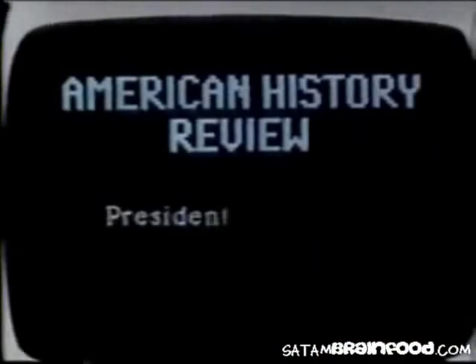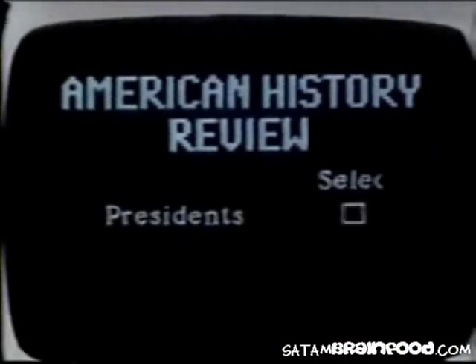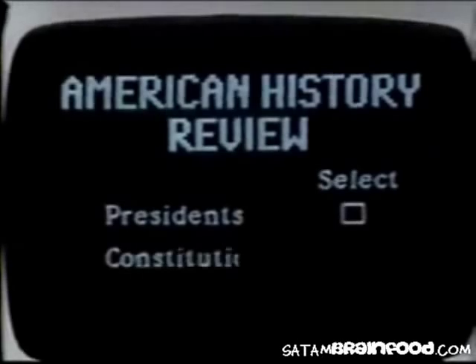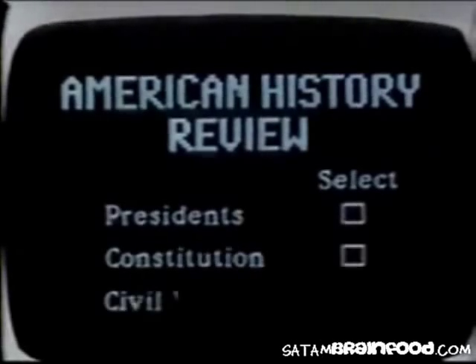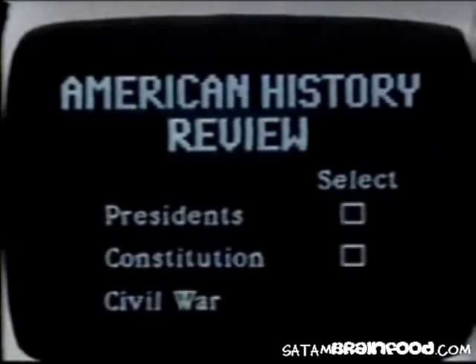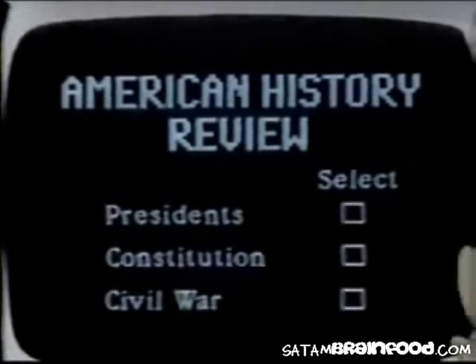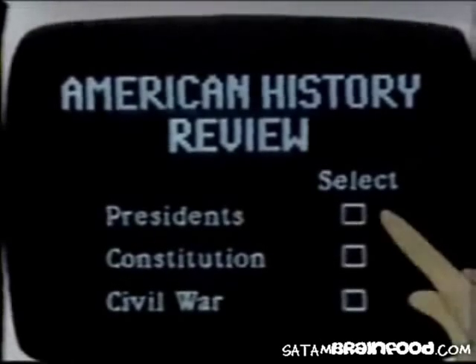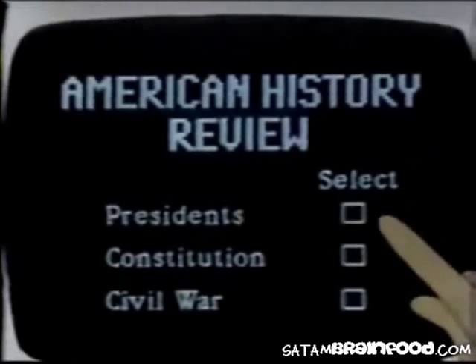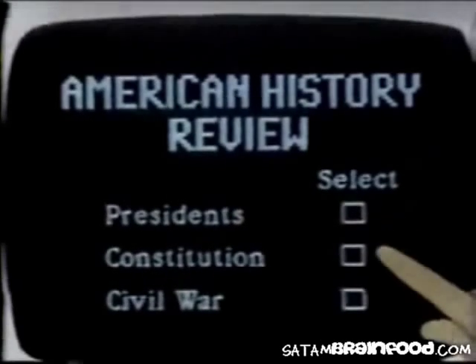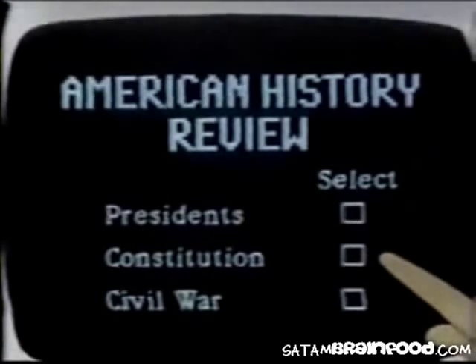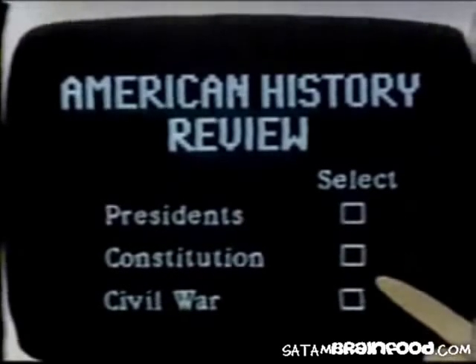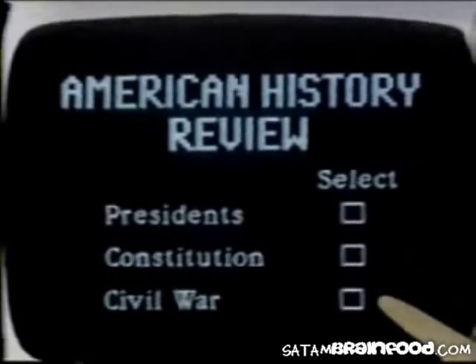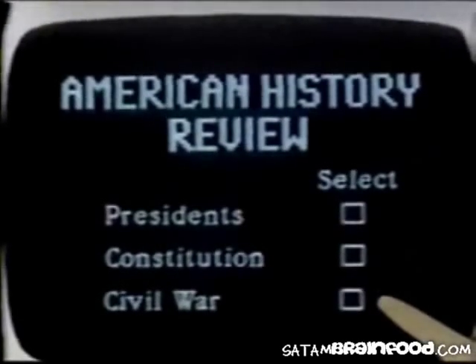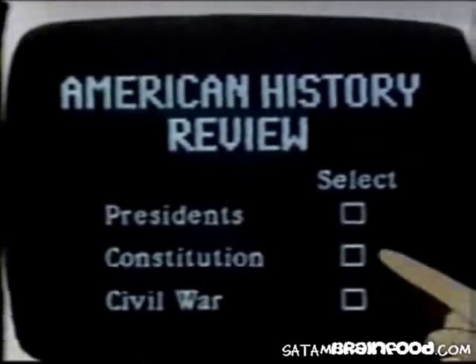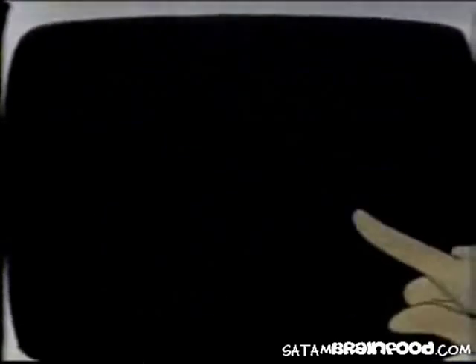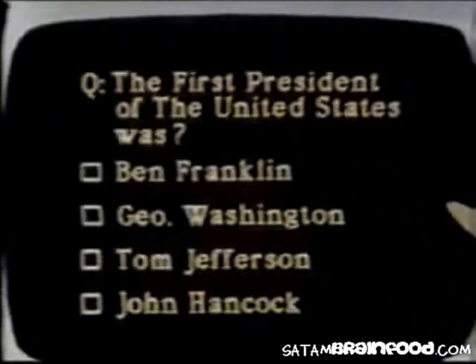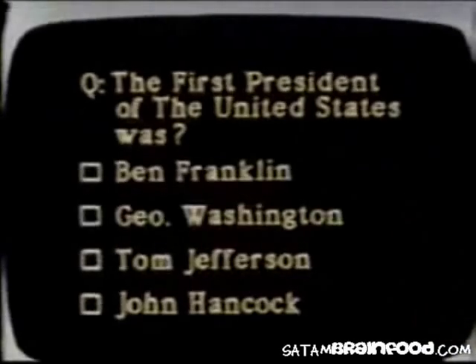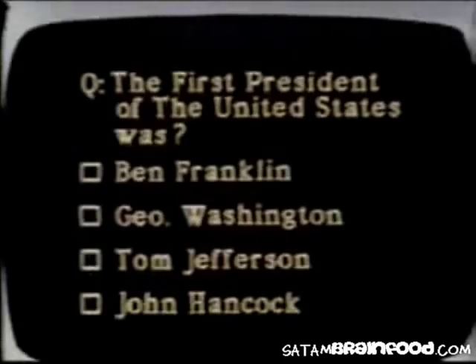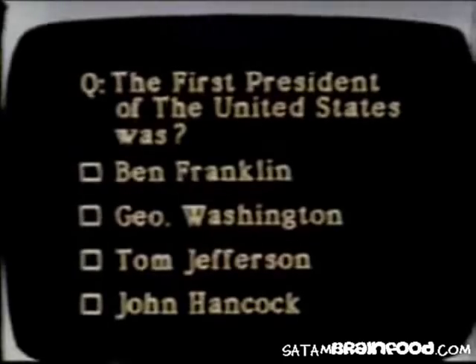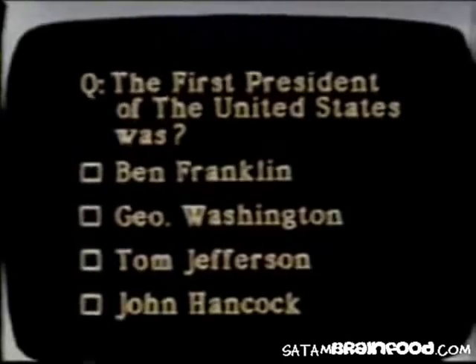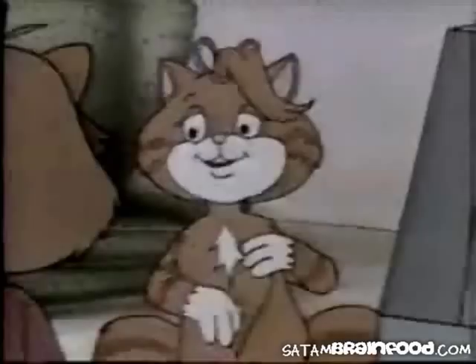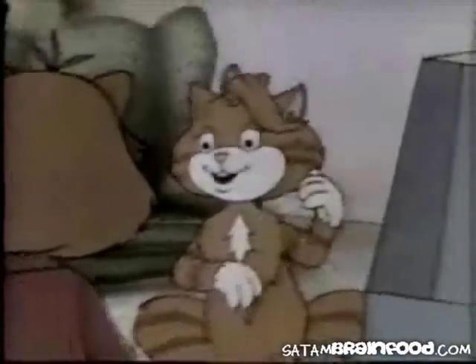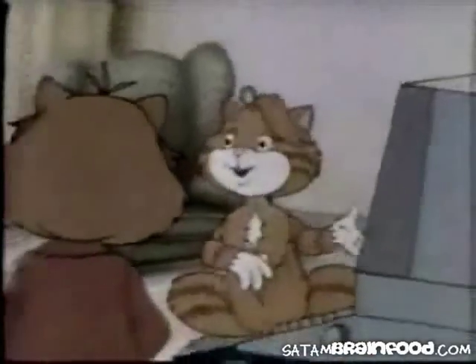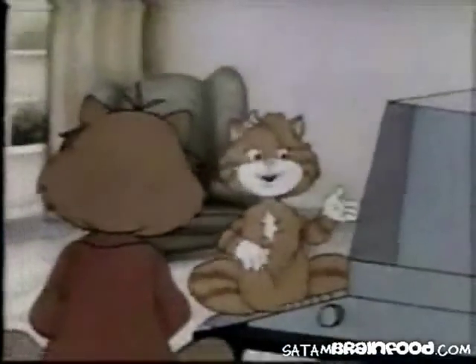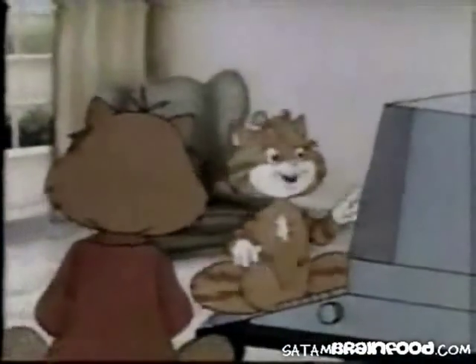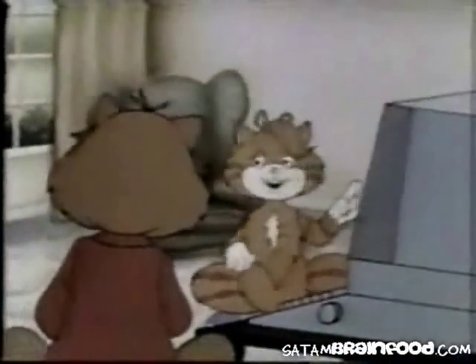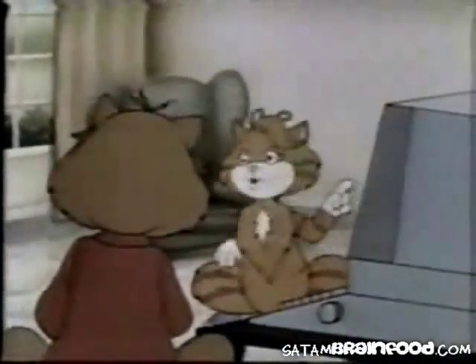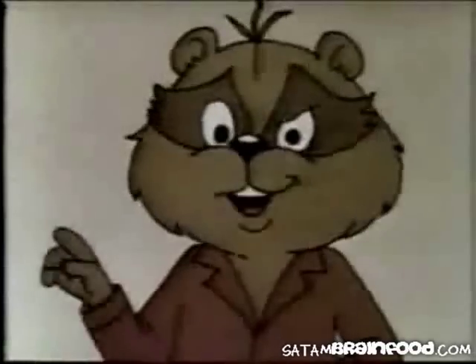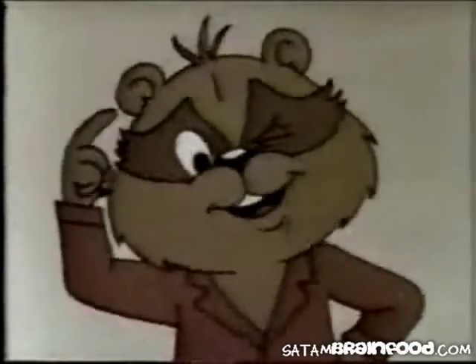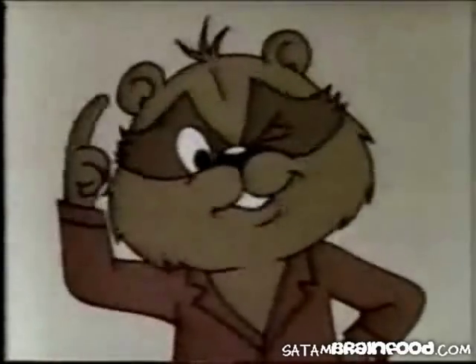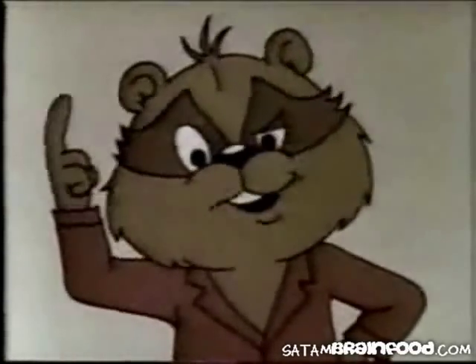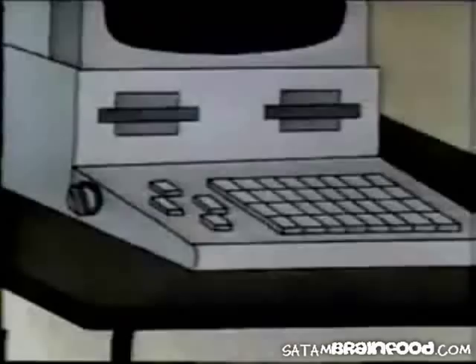Some computers have special screens that are sensitive to your touch. Choose an item from the list and touch your choice. The computer serves up what you ordered. Is that why they call the list a menu? Sharp thinking, Tabby.